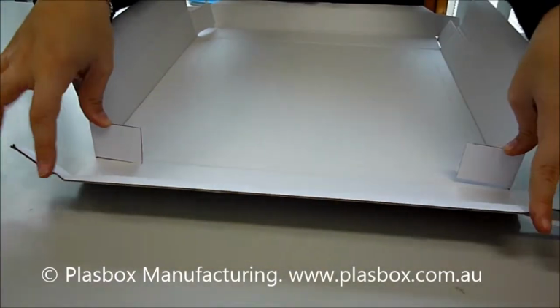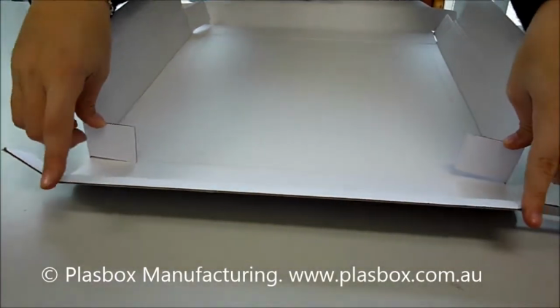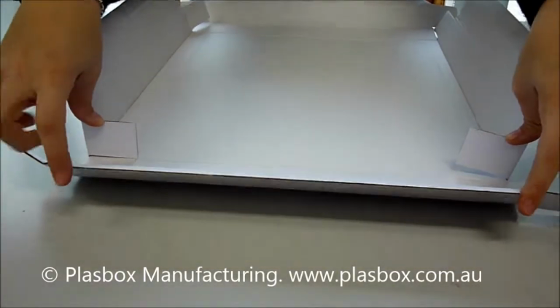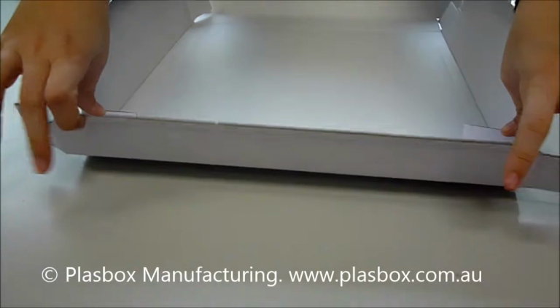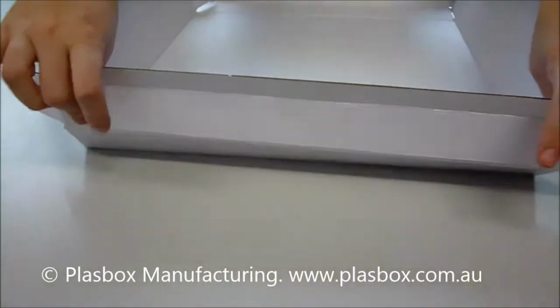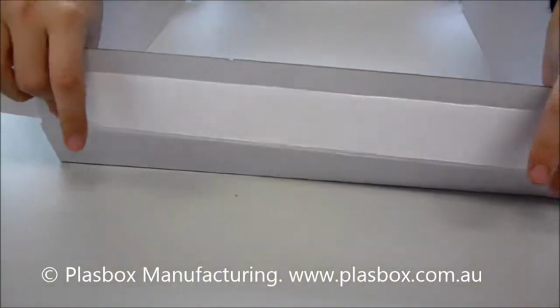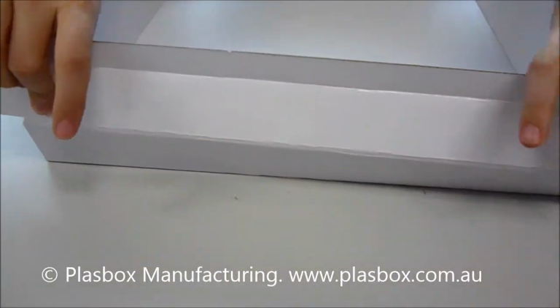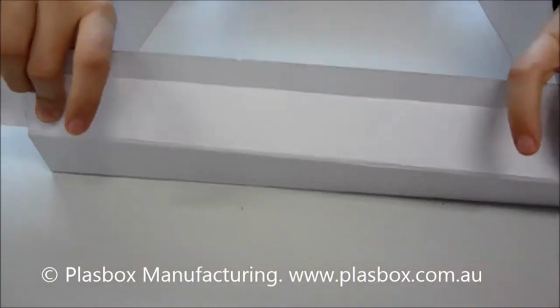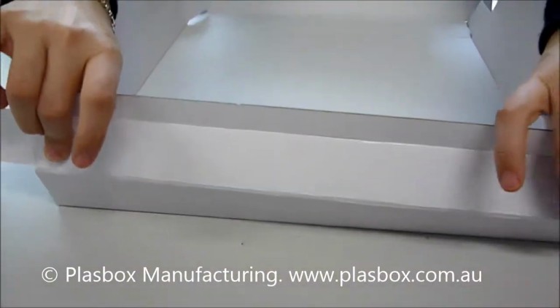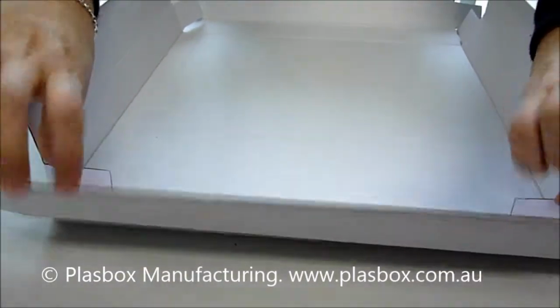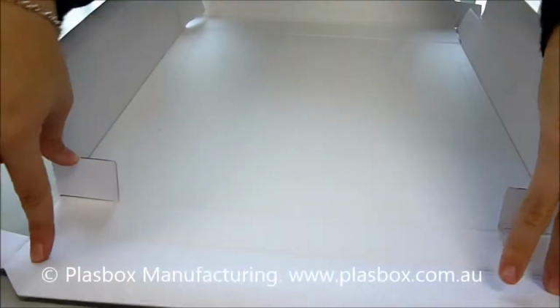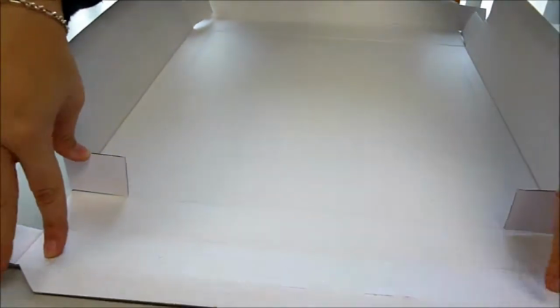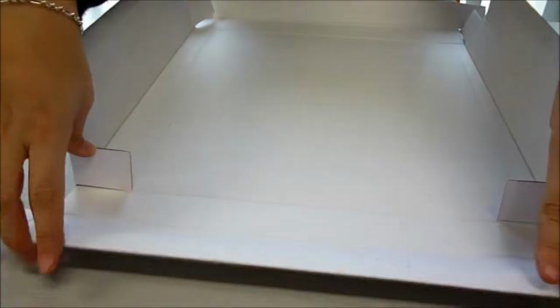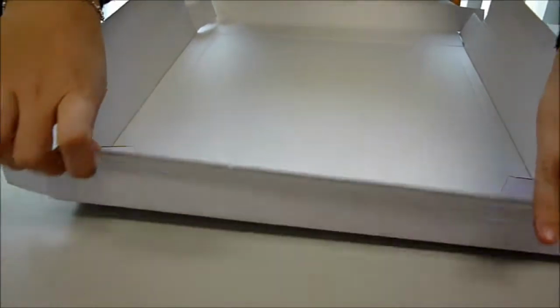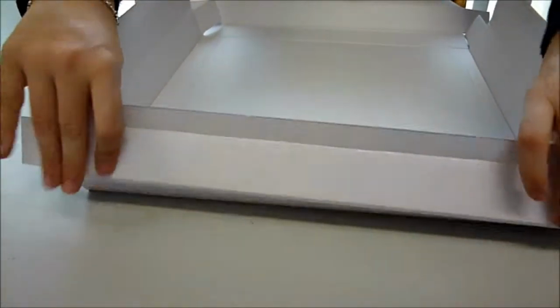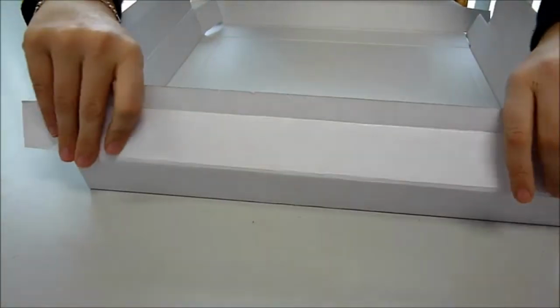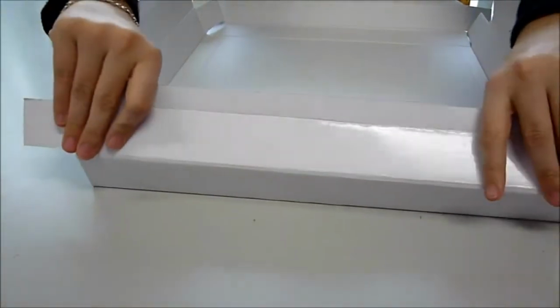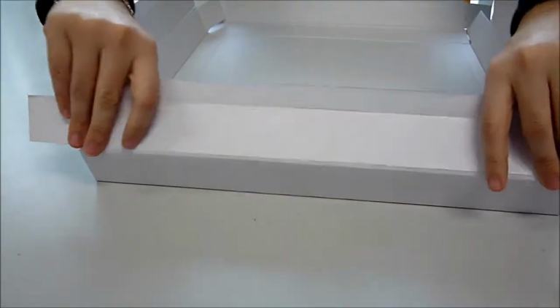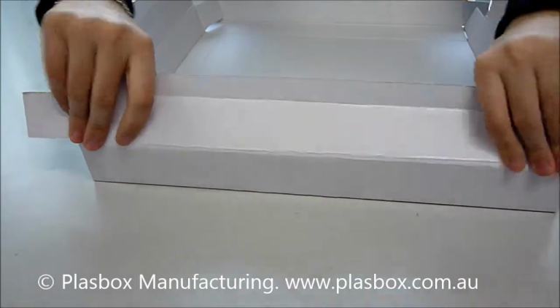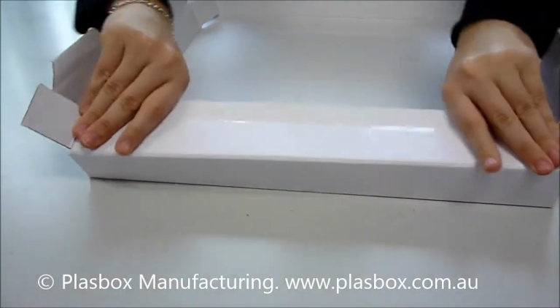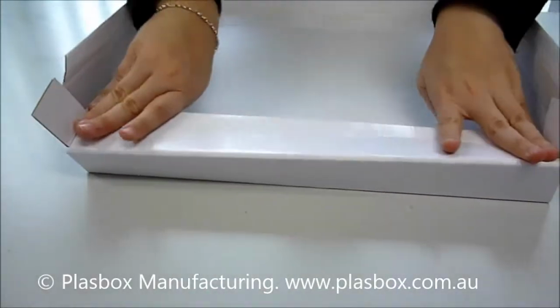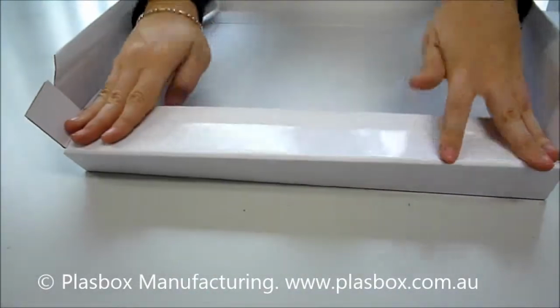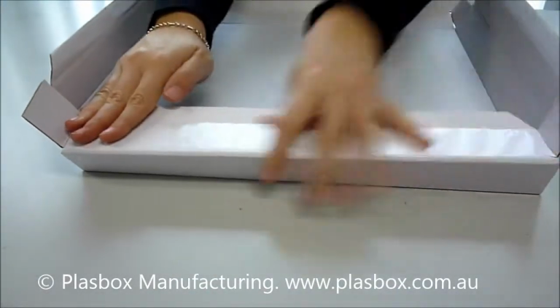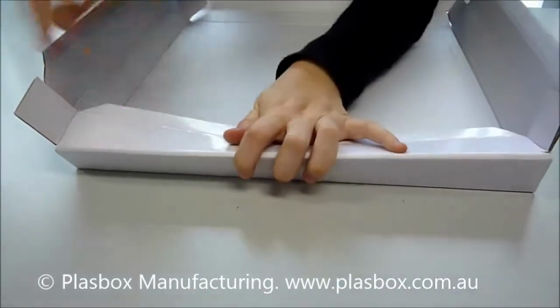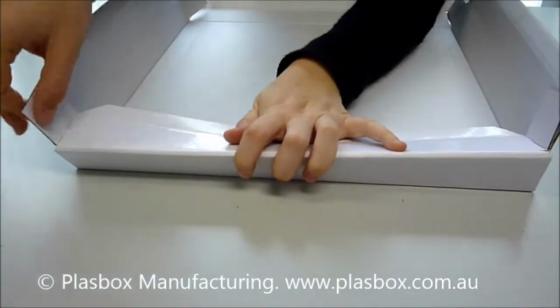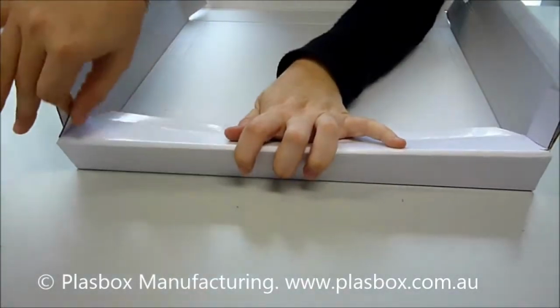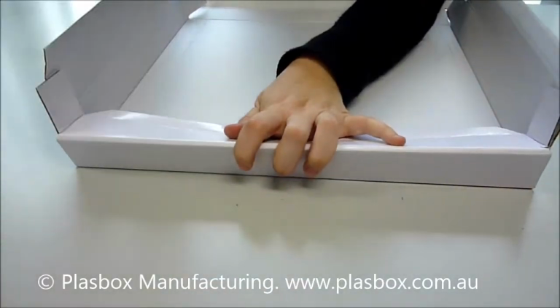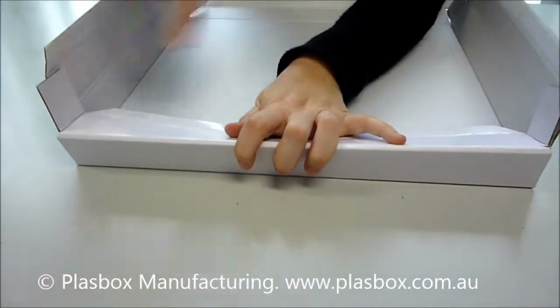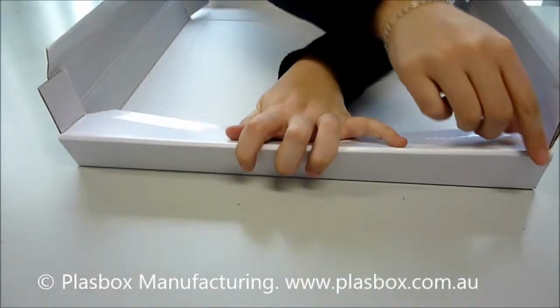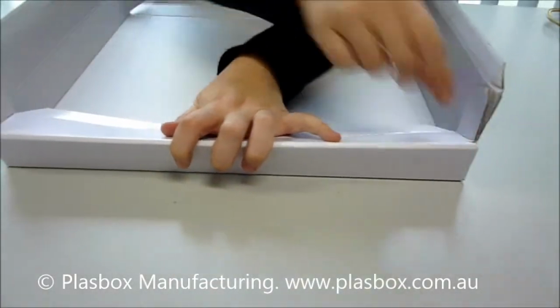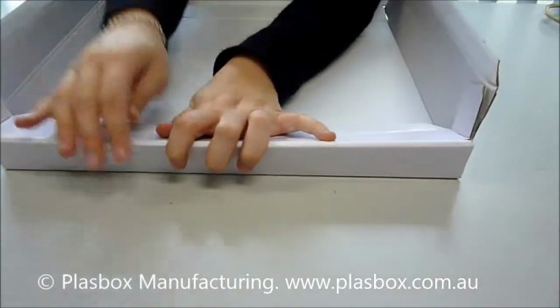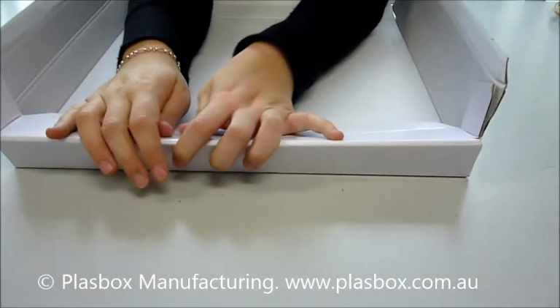You then fold this side over, ensuring that these flaps fold the opposite way.